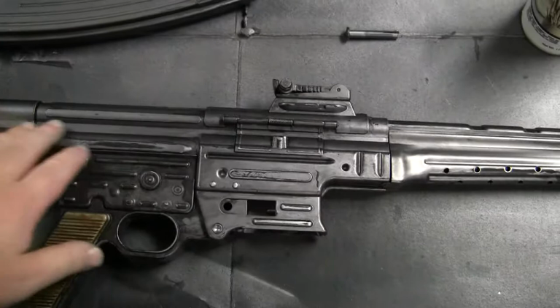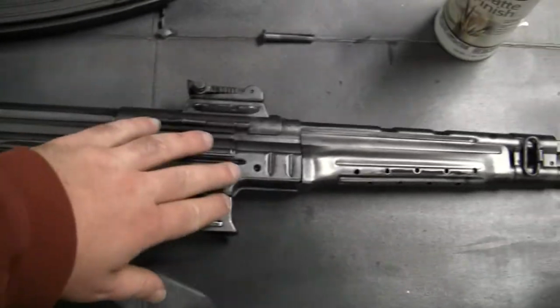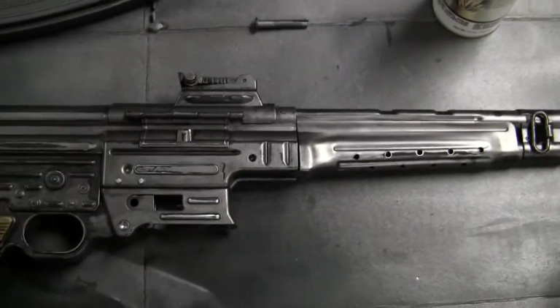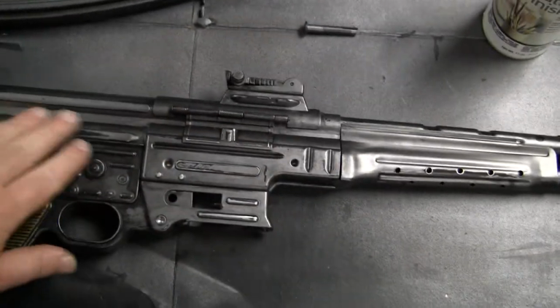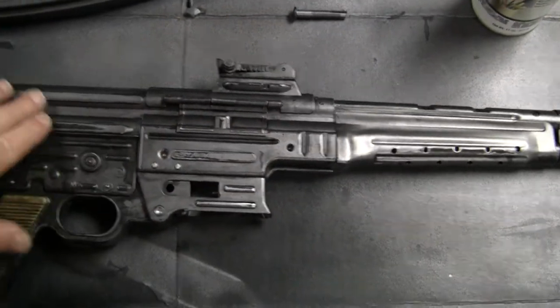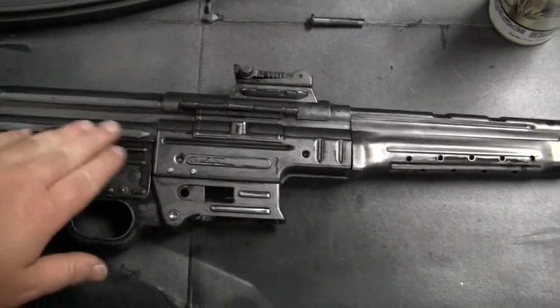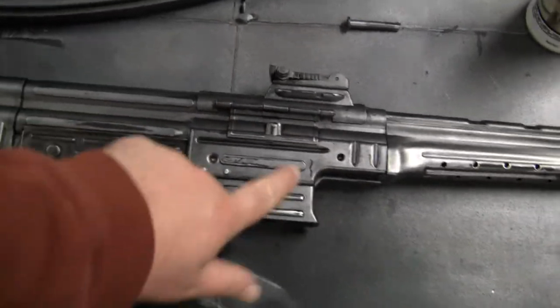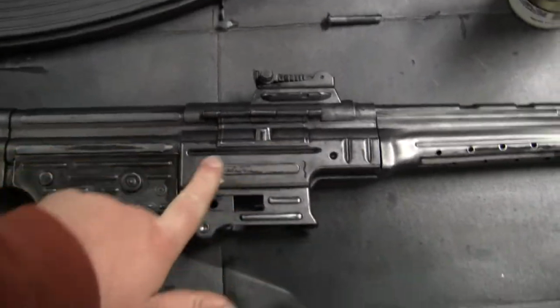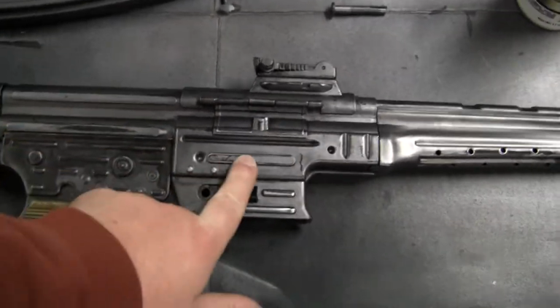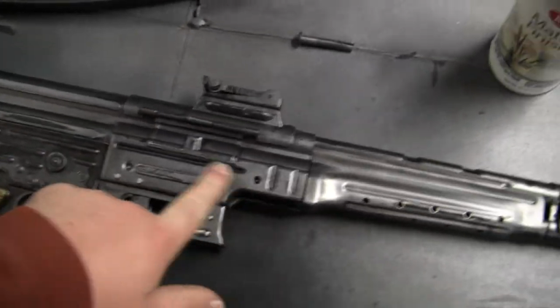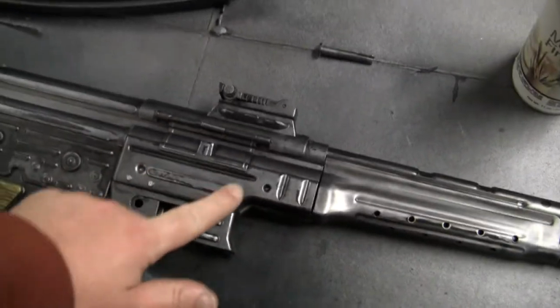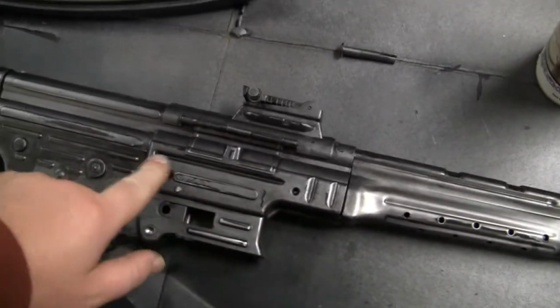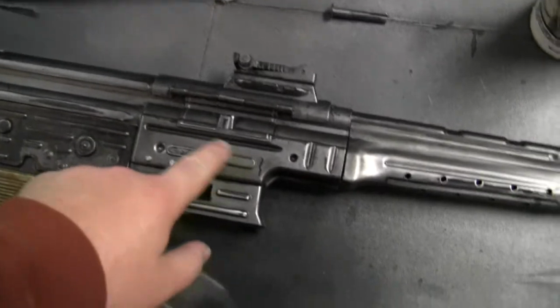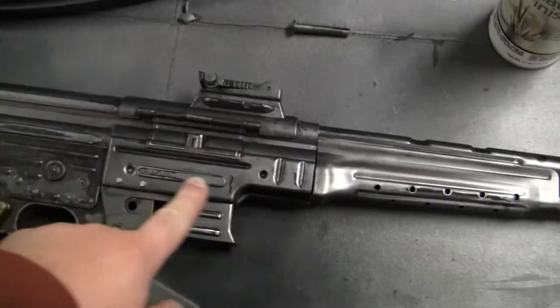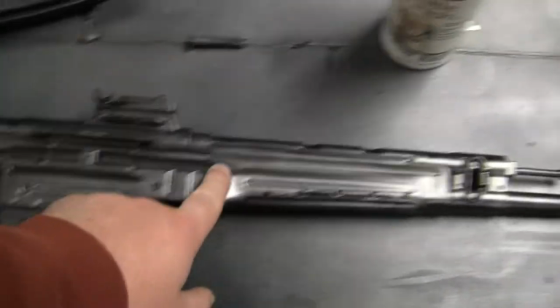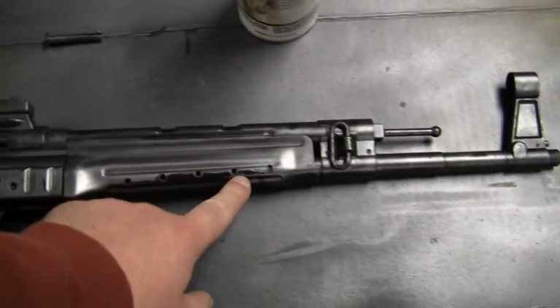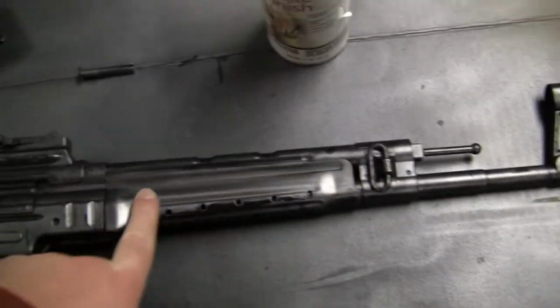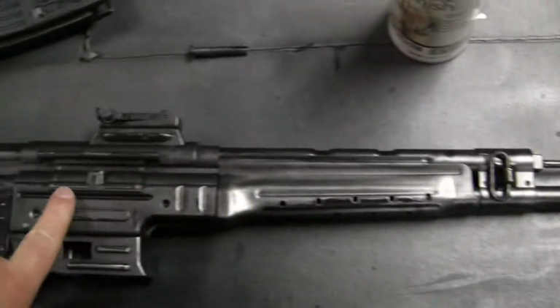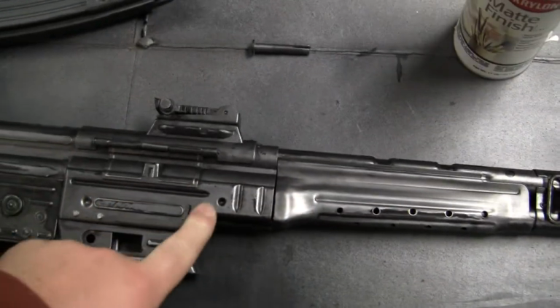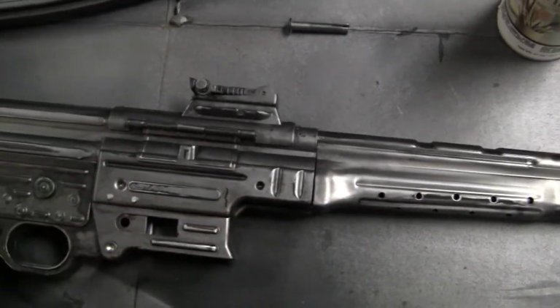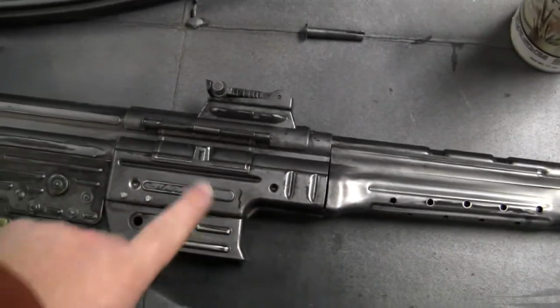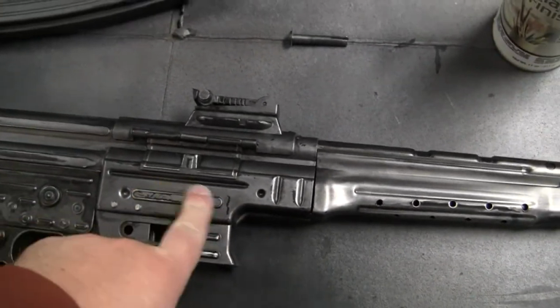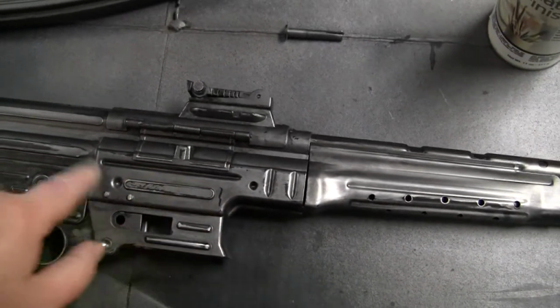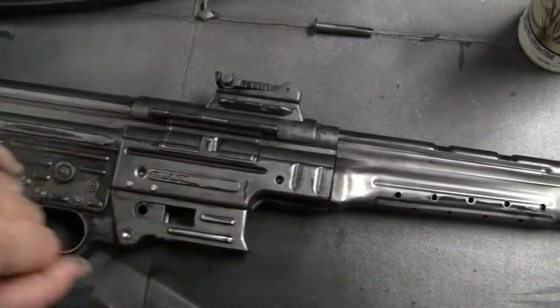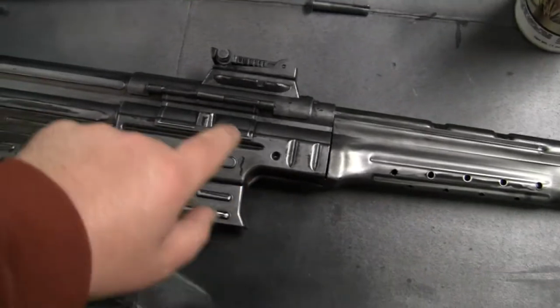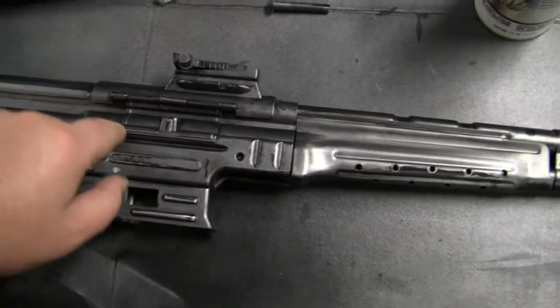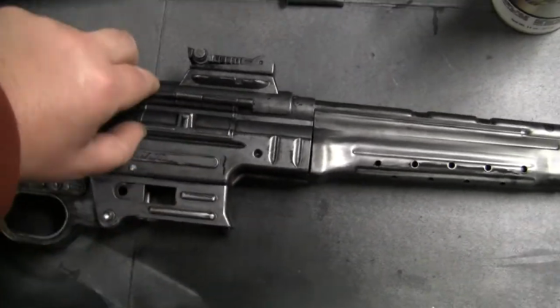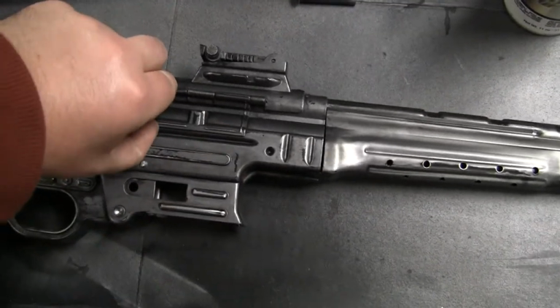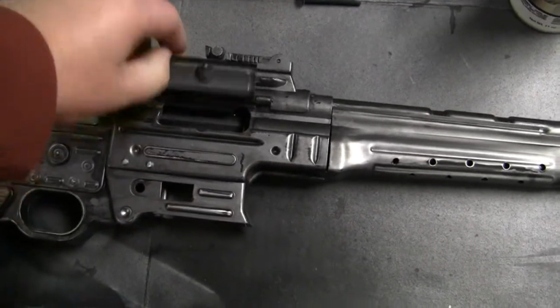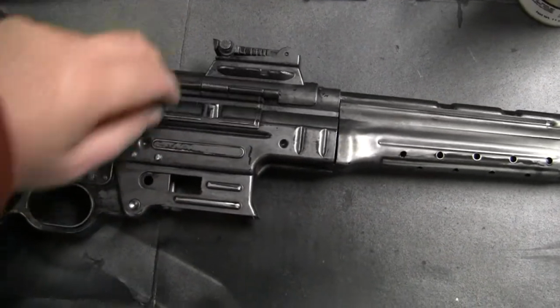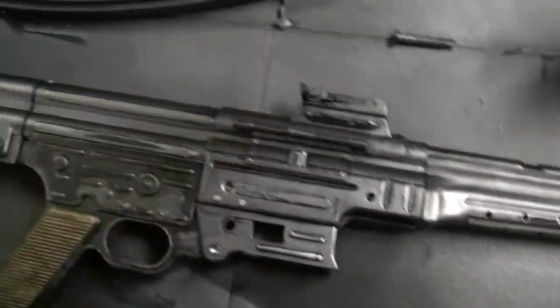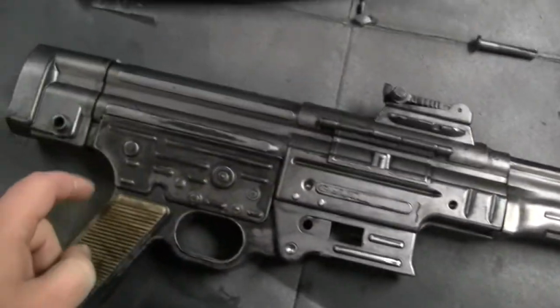On the upper receiver, I slathered it on. Correction: I sanded it a little bit after I slathered on the black — so sand after you slather on the black.